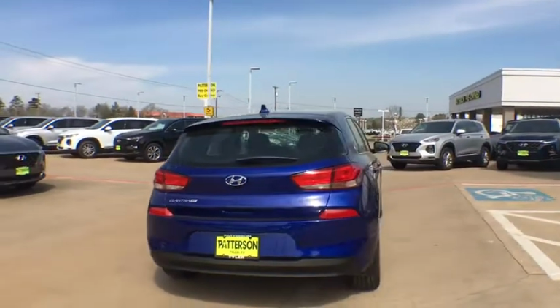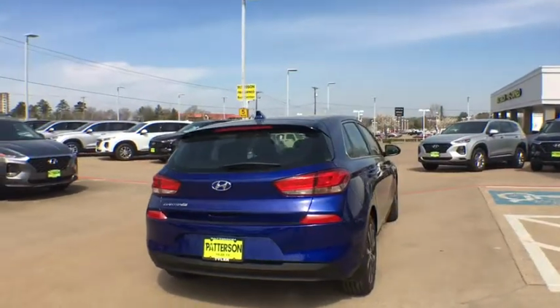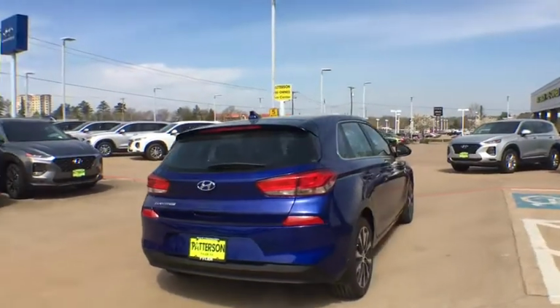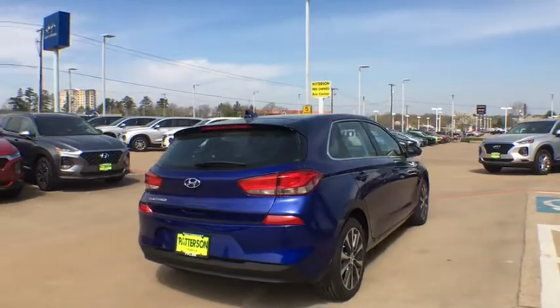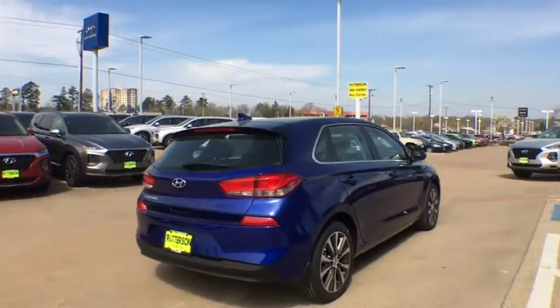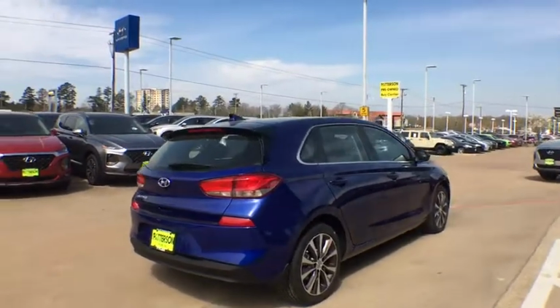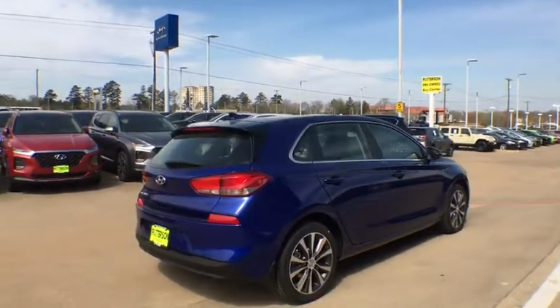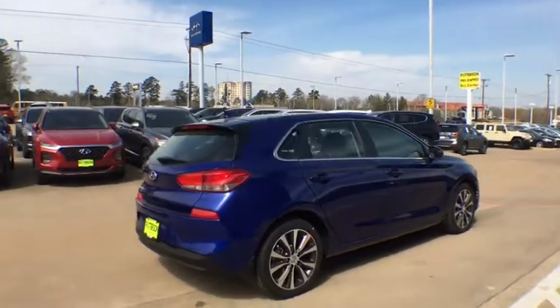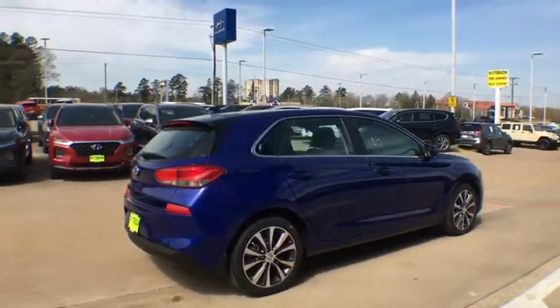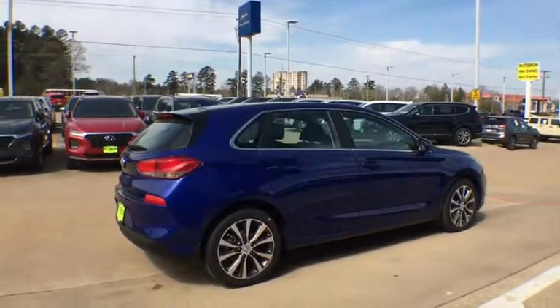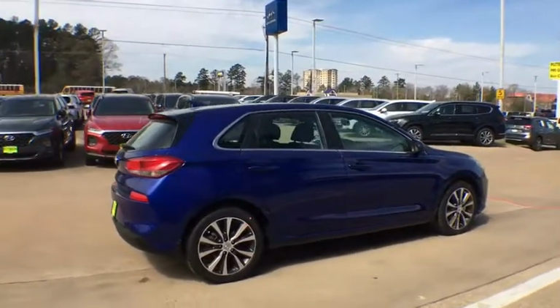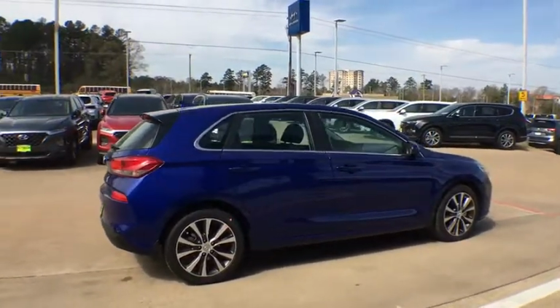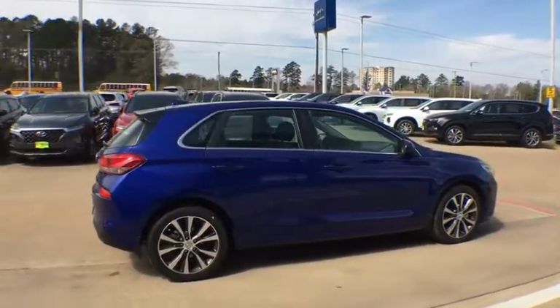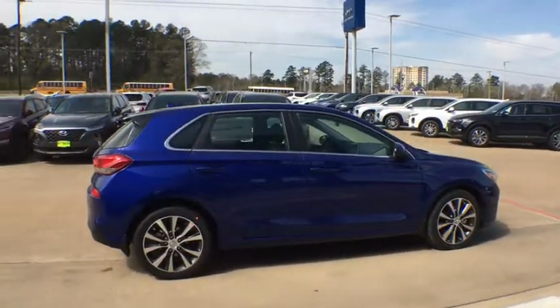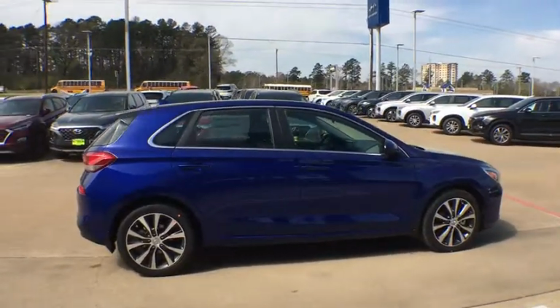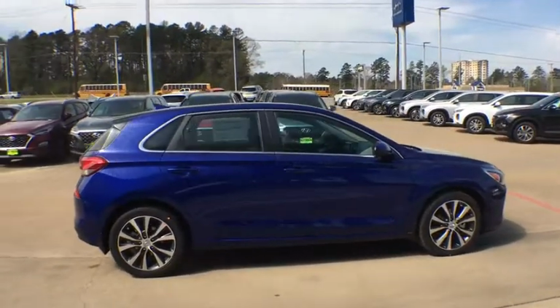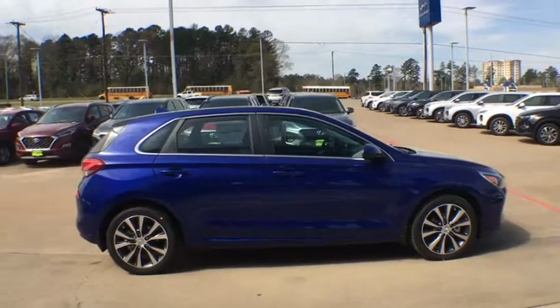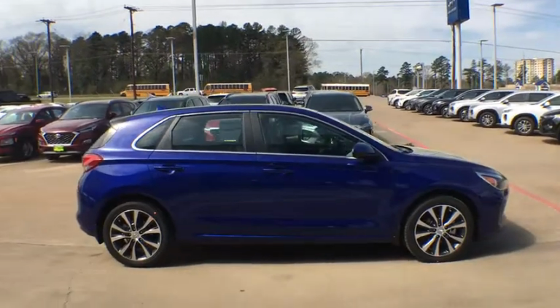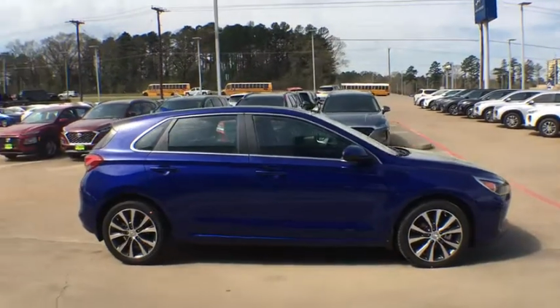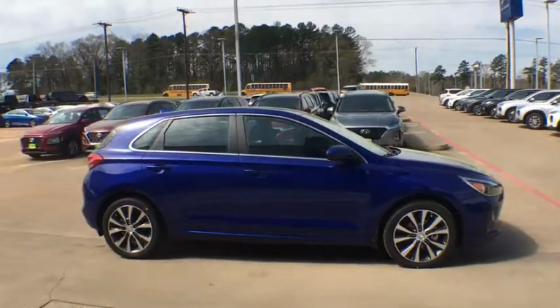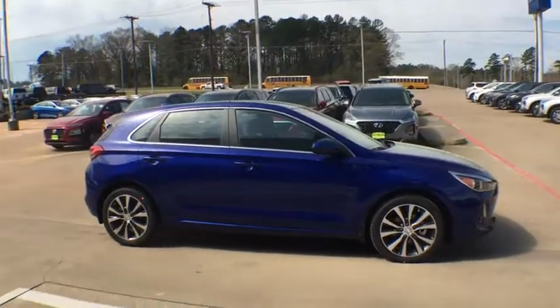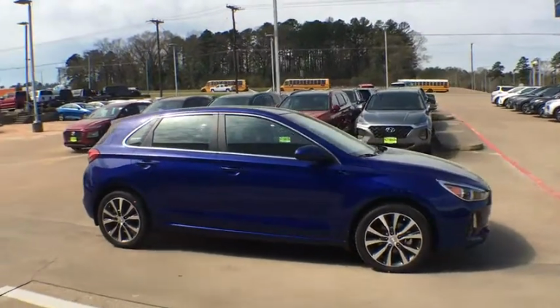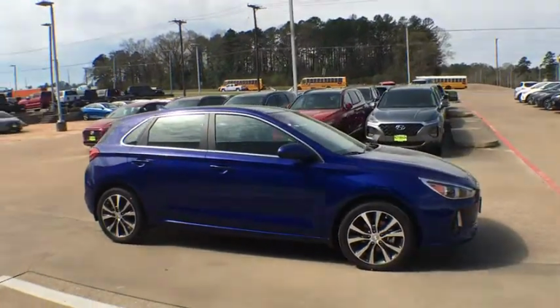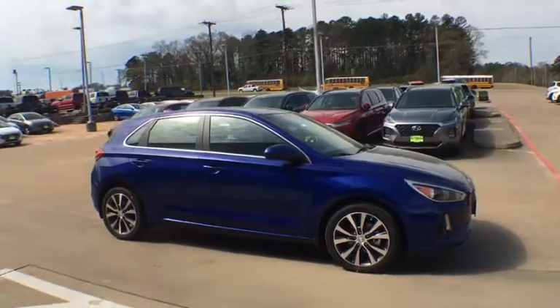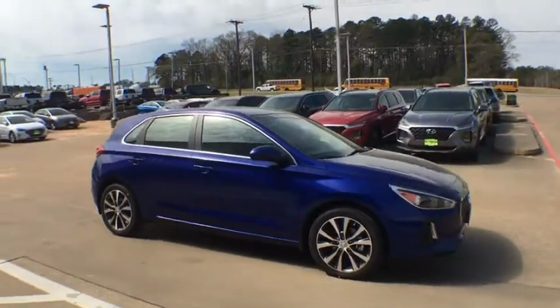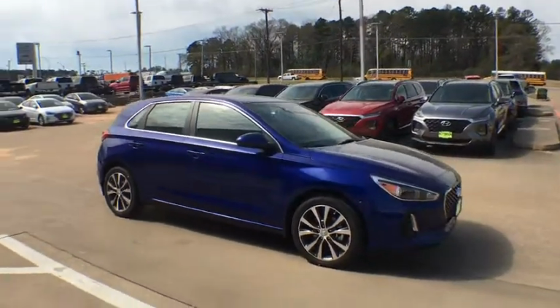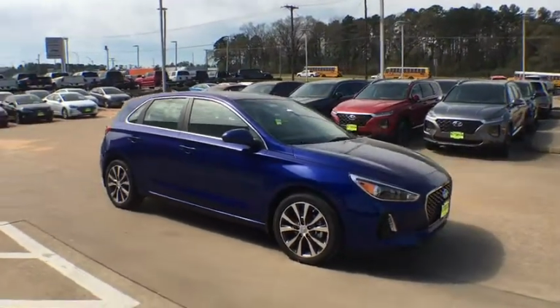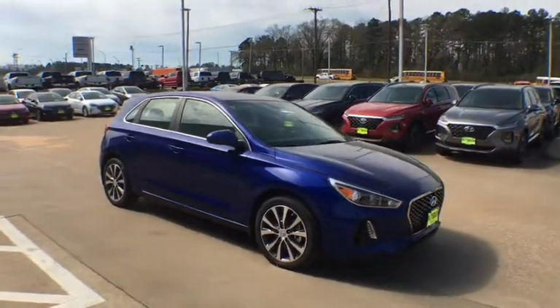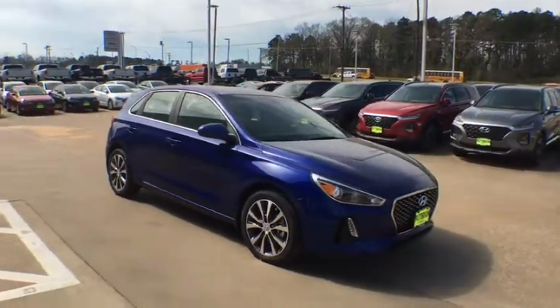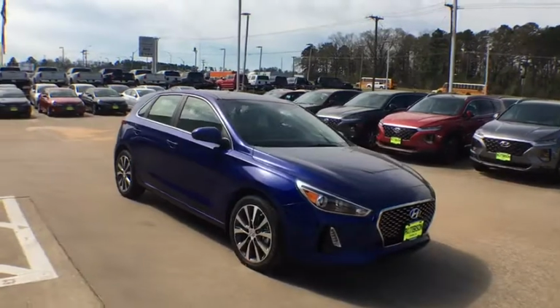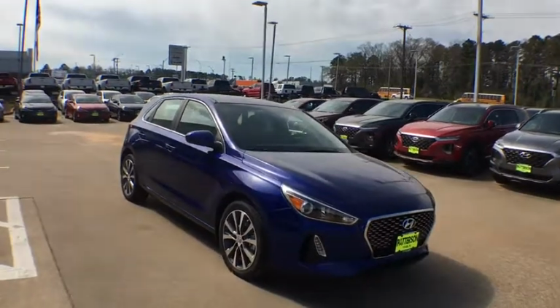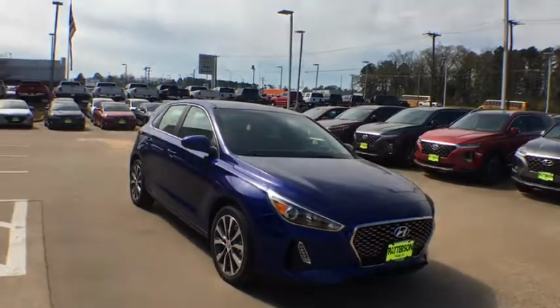Keyless entry, backup camera, Bluetooth, adjustable steering wheel, power steering, four-wheel disc brakes, ABS four-wheel, aluminum wheels, cruise control, AM-FM stereo radio, auto-off headlights.